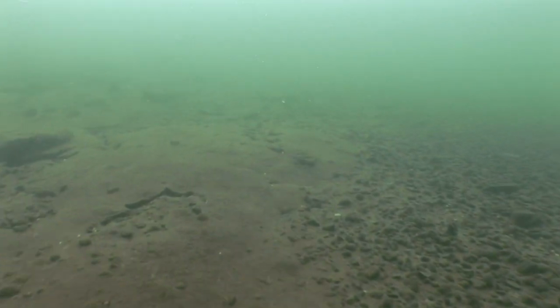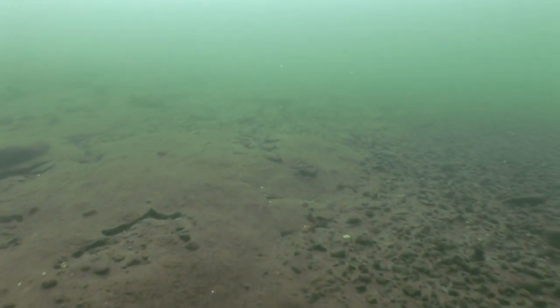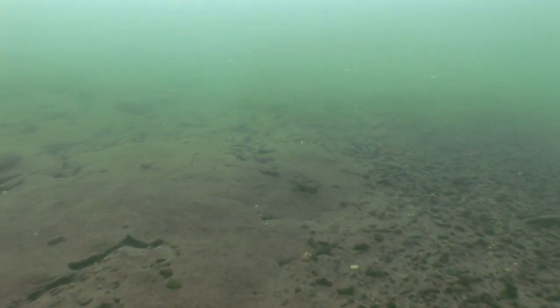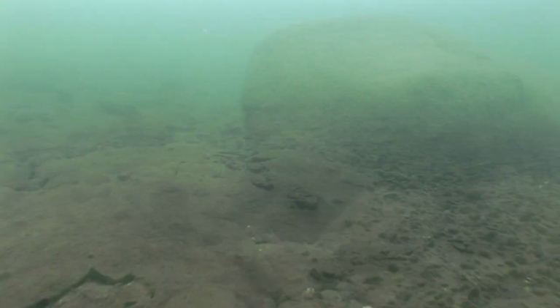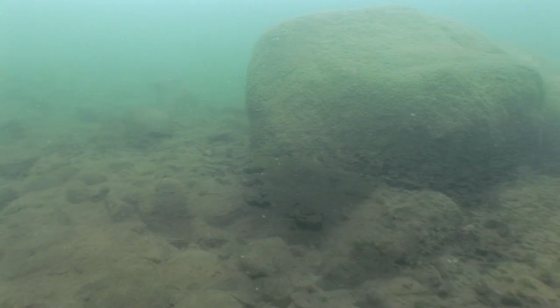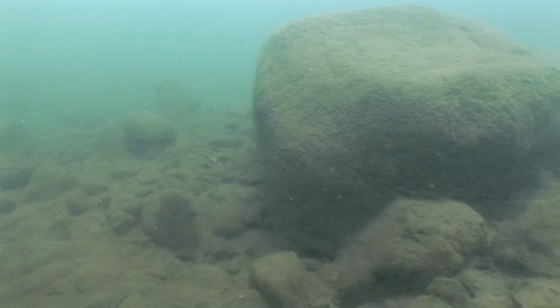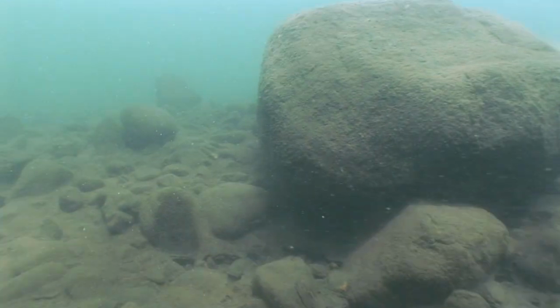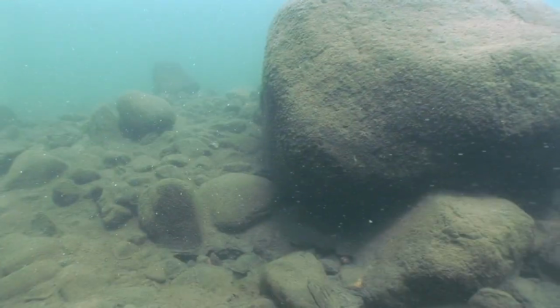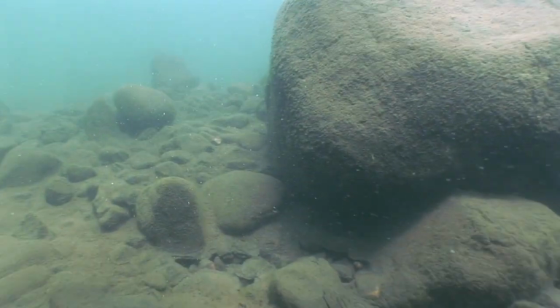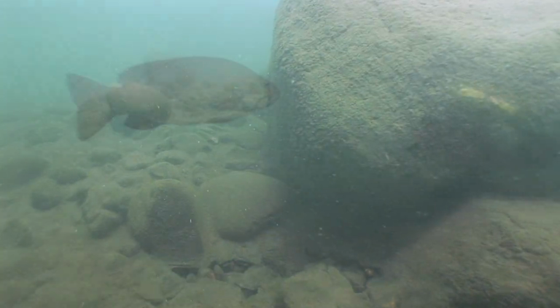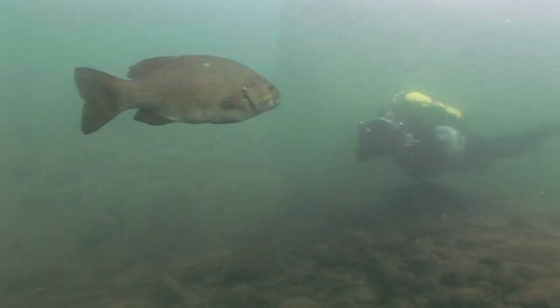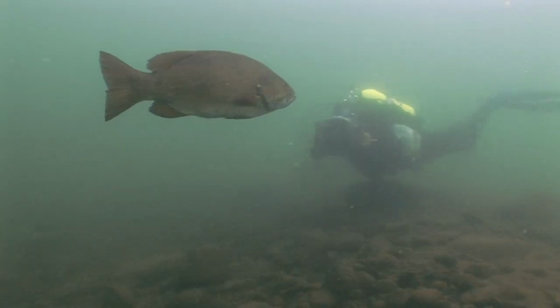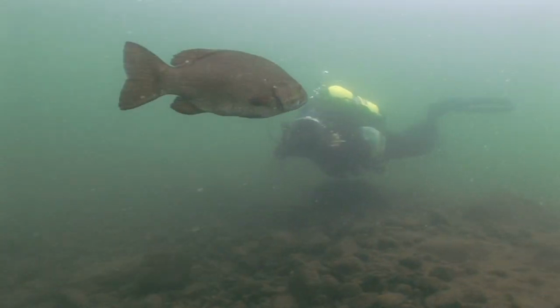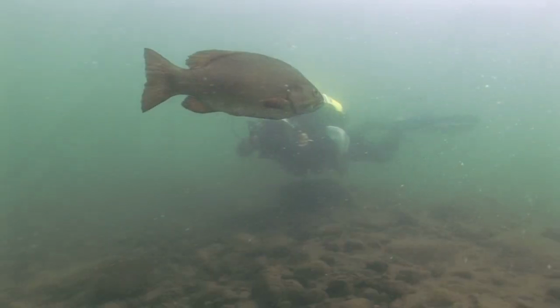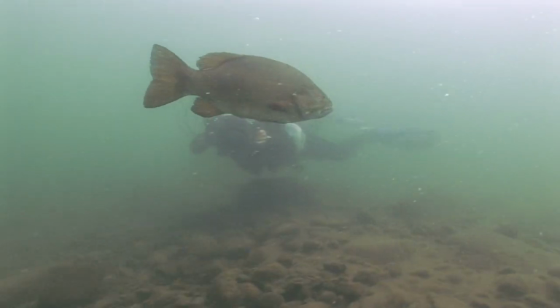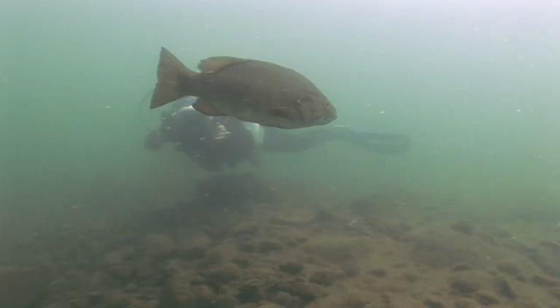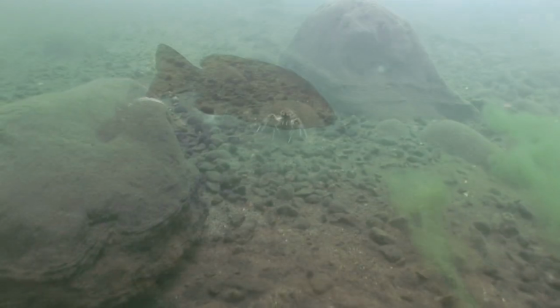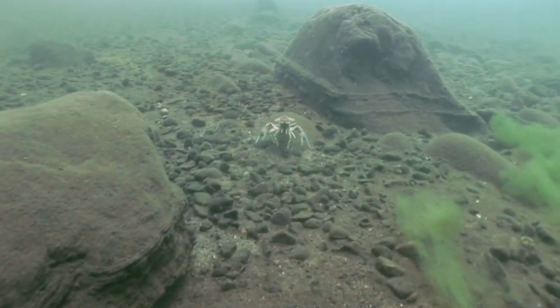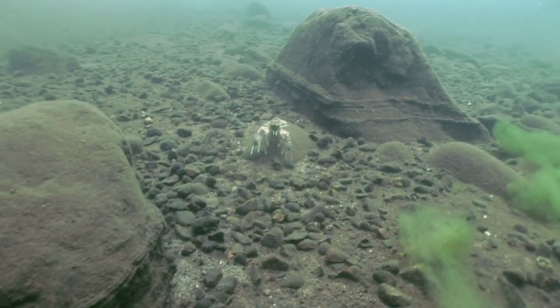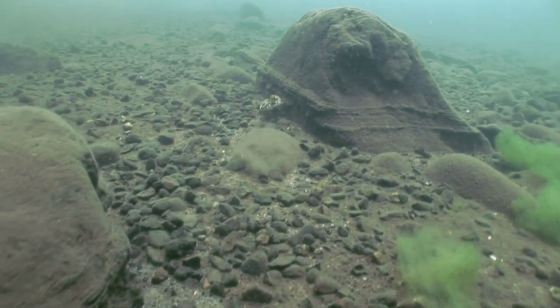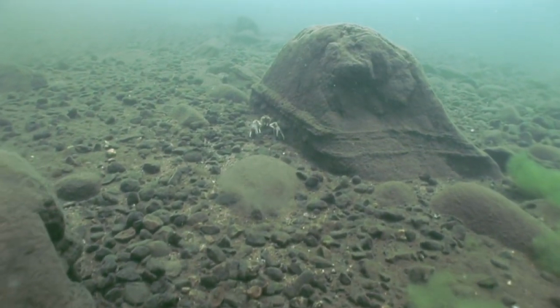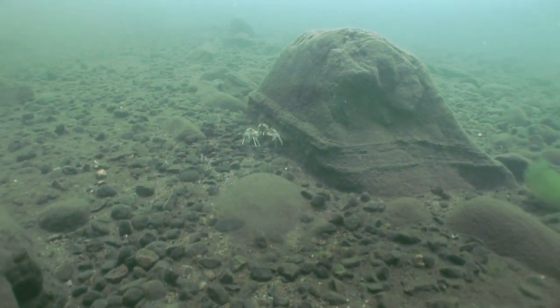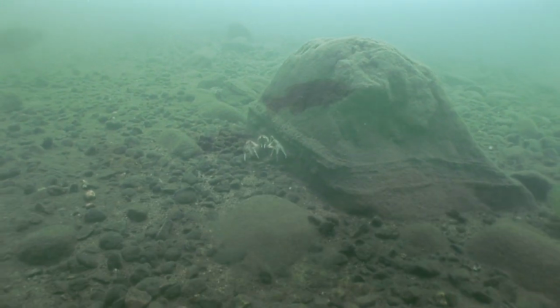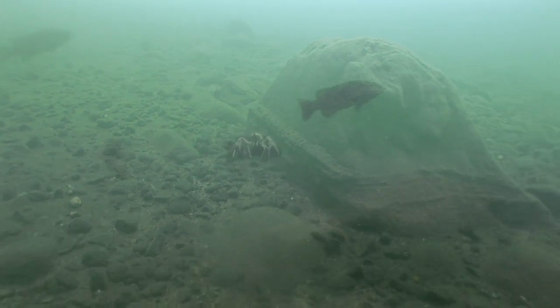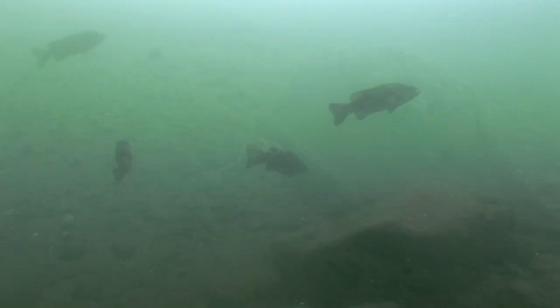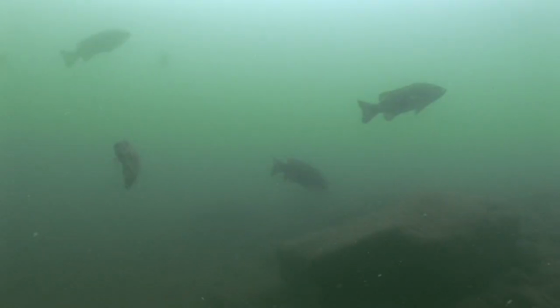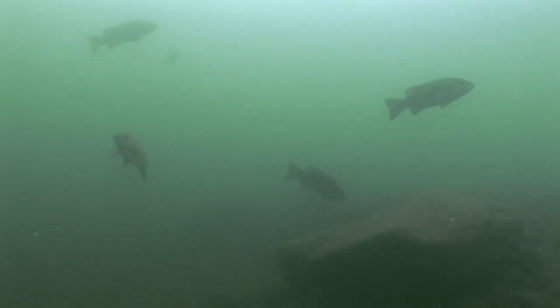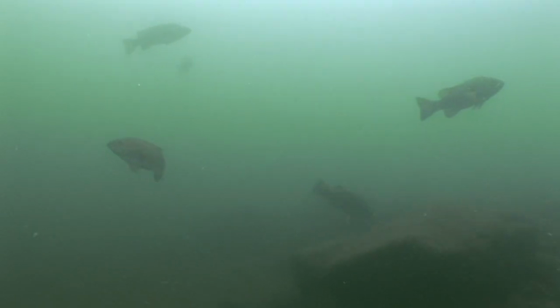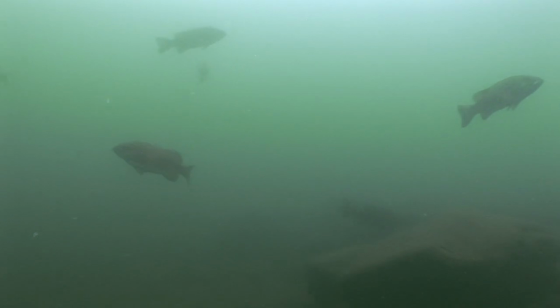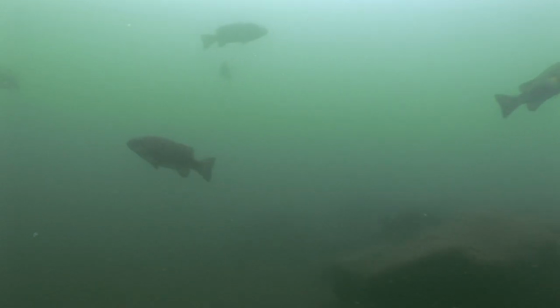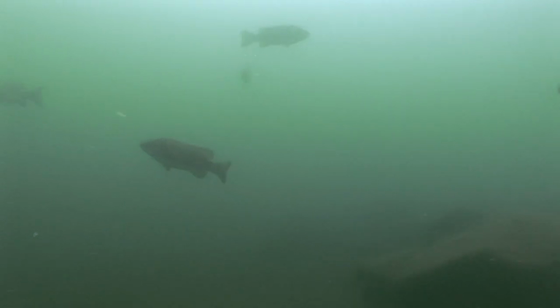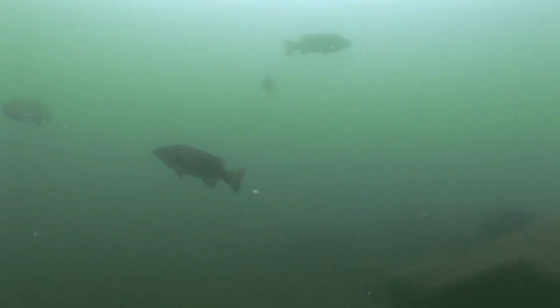The combination of this rock and gravel bottom, large boulders, cool, clear water, and the presence of a sustainable forage base, today offers nothing less than an ideal habitat for smallmouth bass.